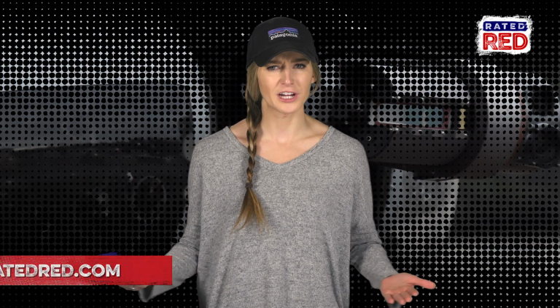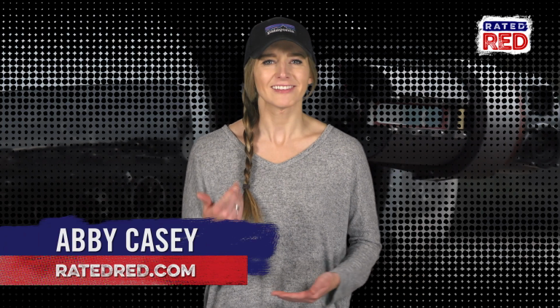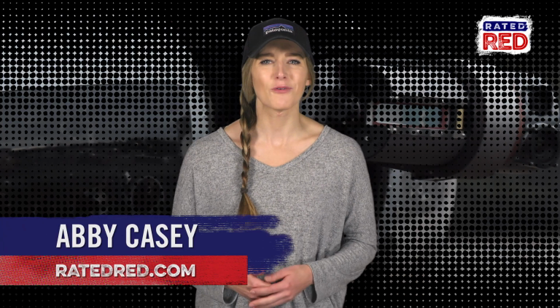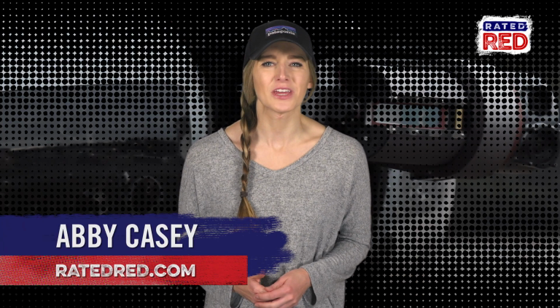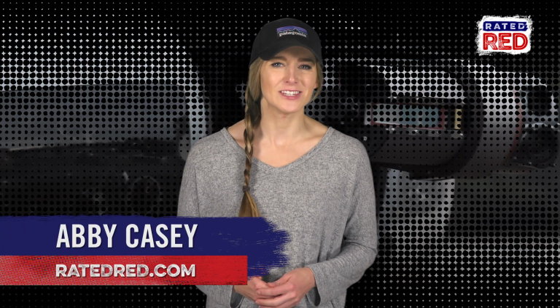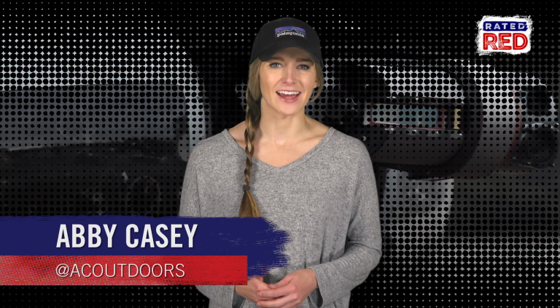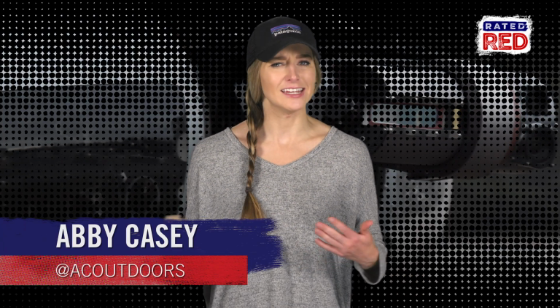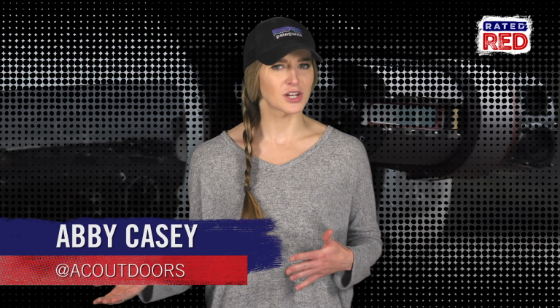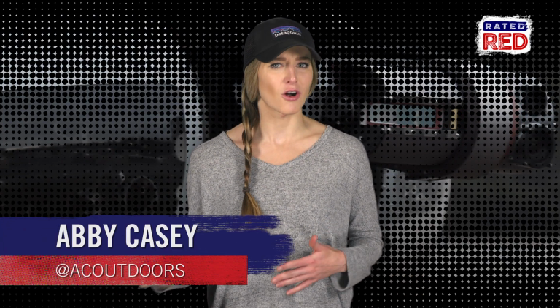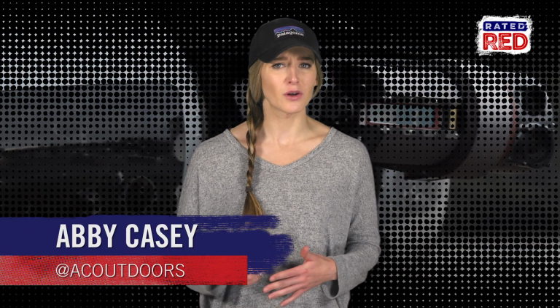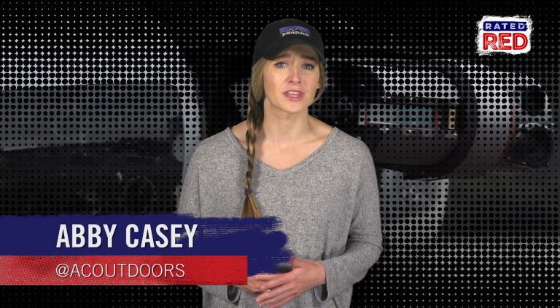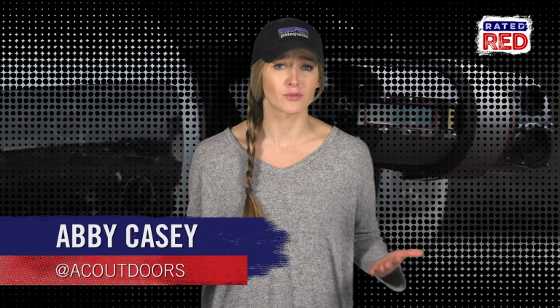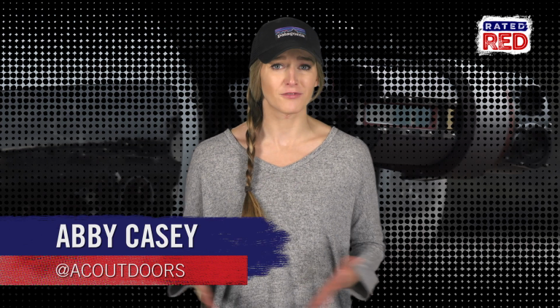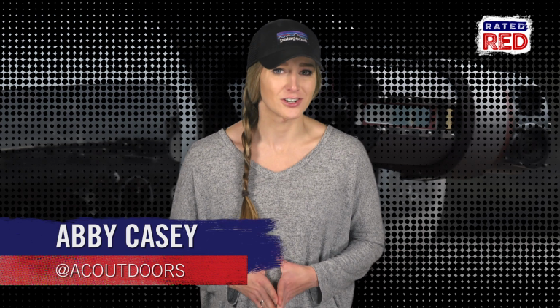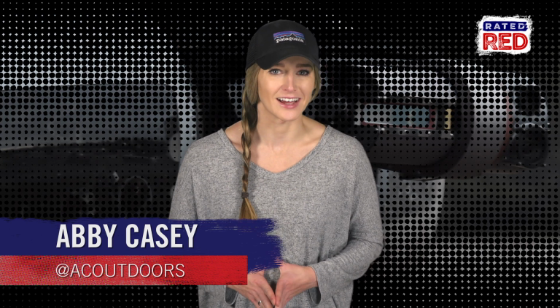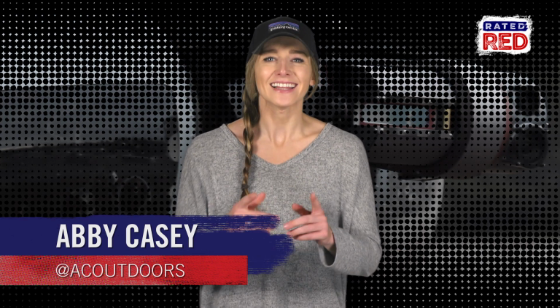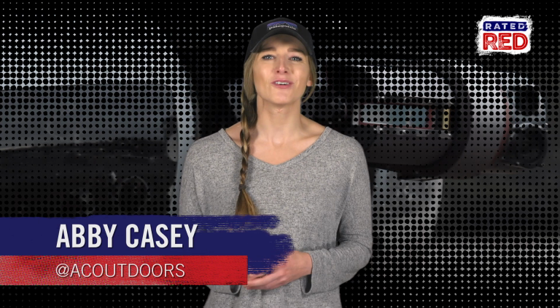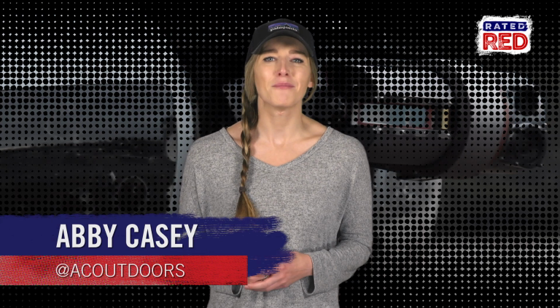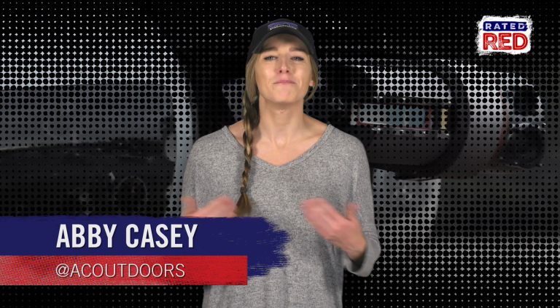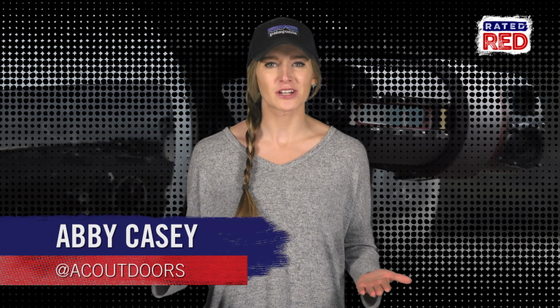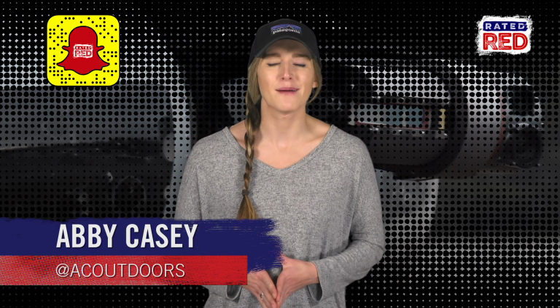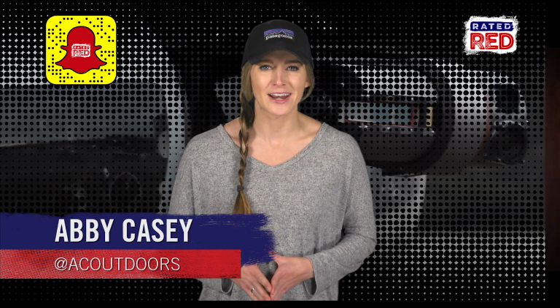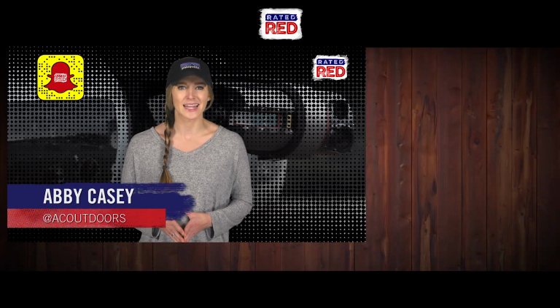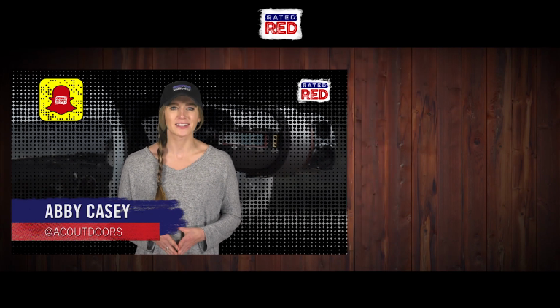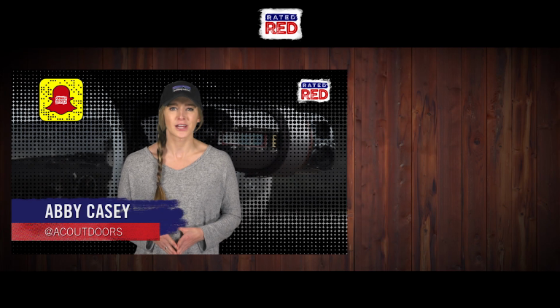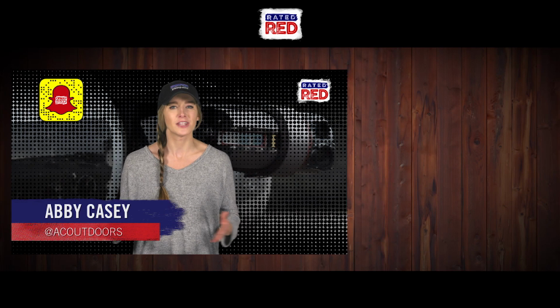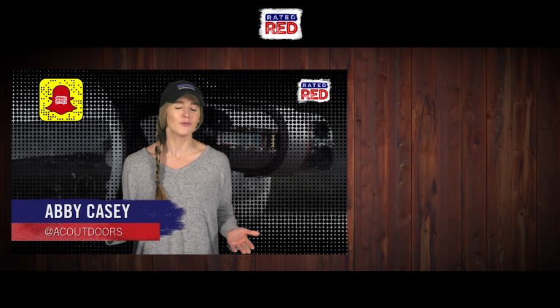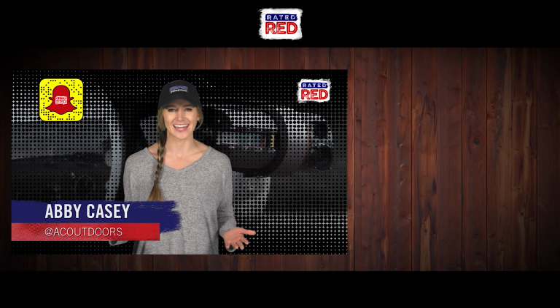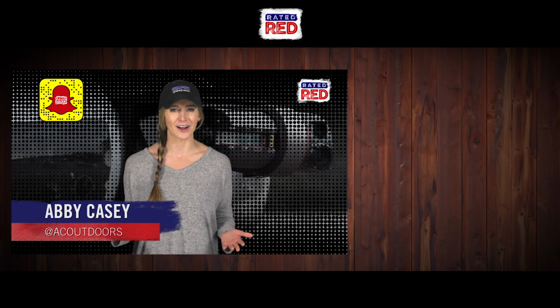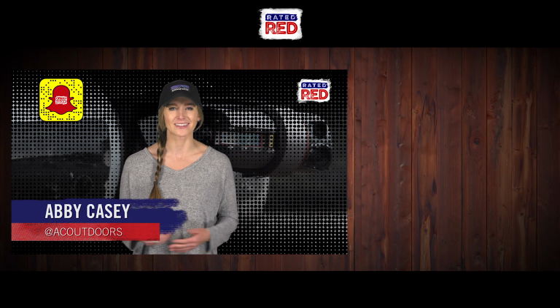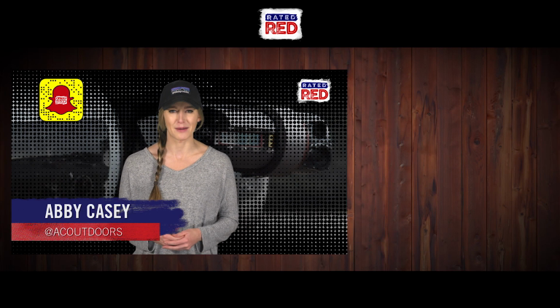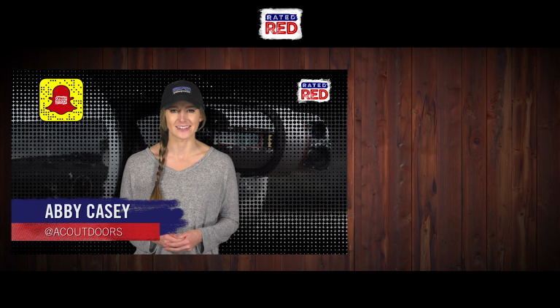Well, Marines, let us know what you think of this new tech. Game-changer? Or do you feel better with an actual Marine flying in your supplies? Let us know in the comments and be sure to subscribe to the Rated Red Snapchat Discovery Channel for videos you won't see anywhere else. I'm Abby Casey.